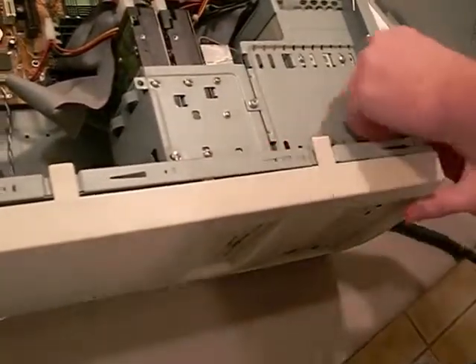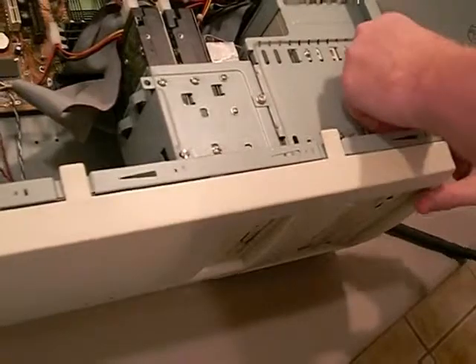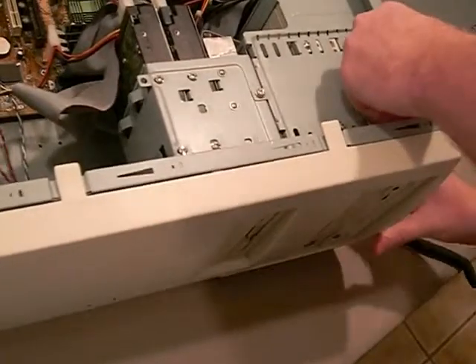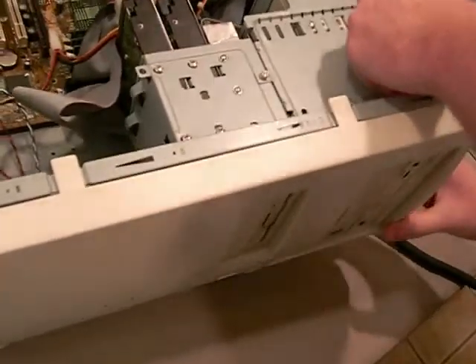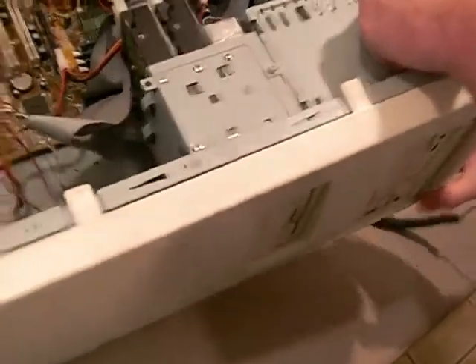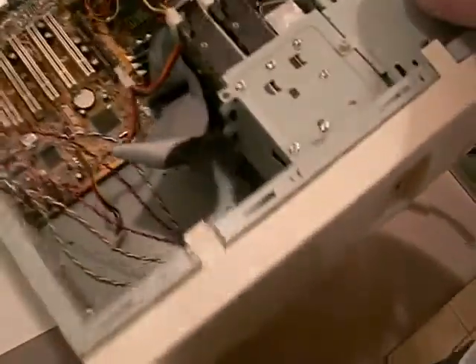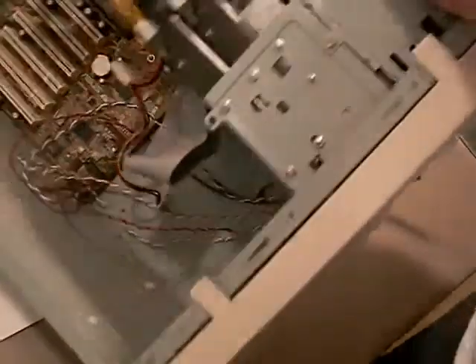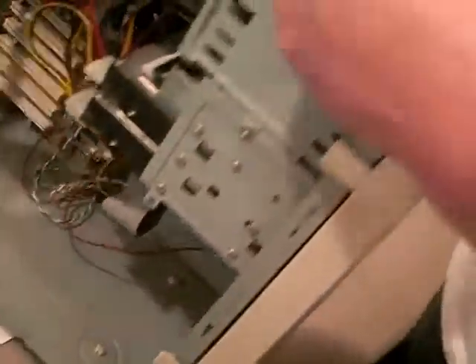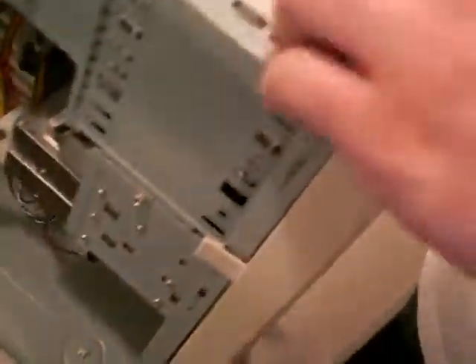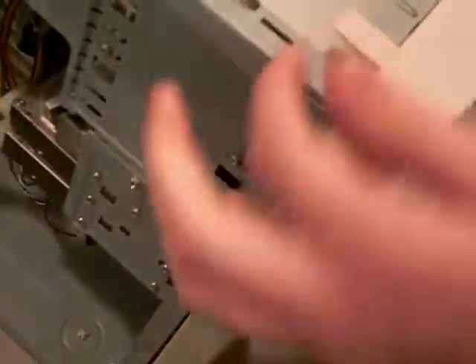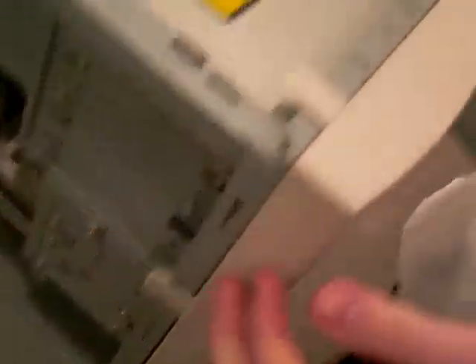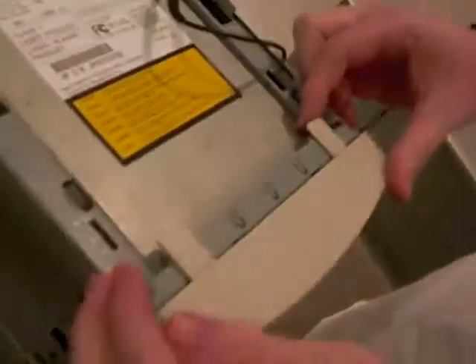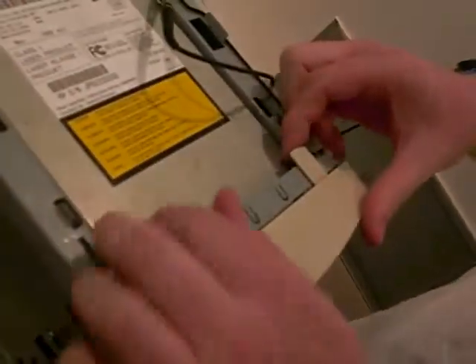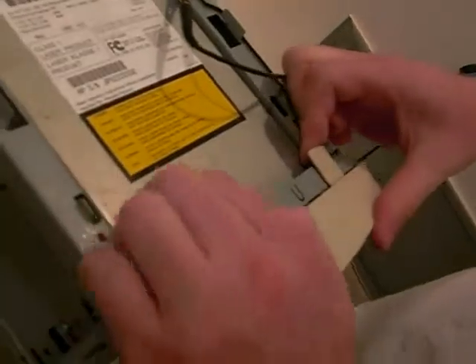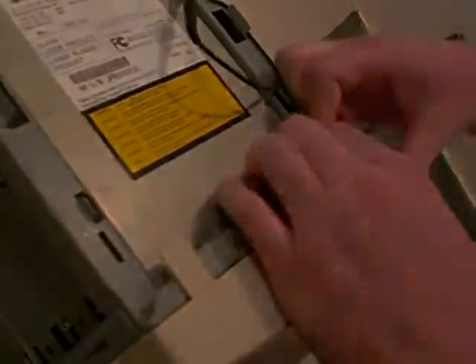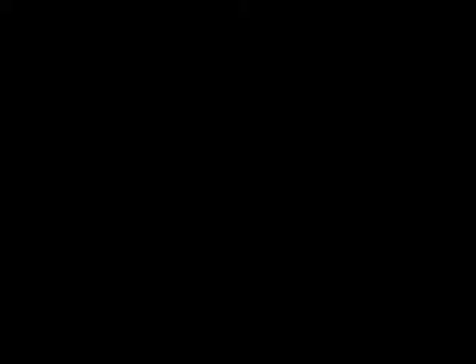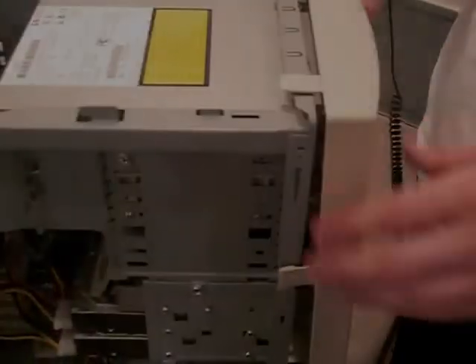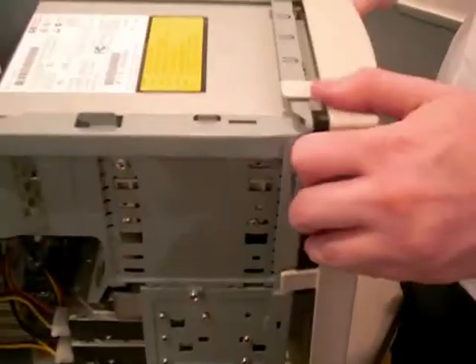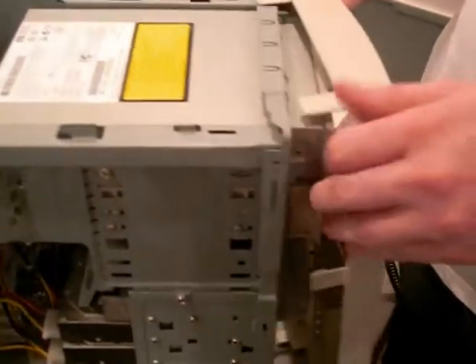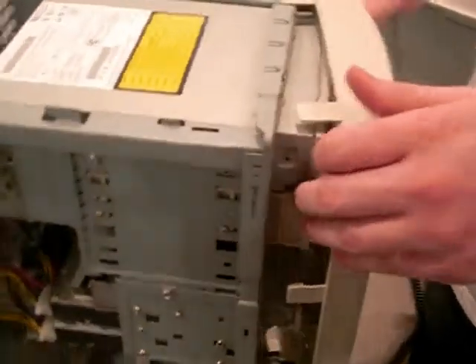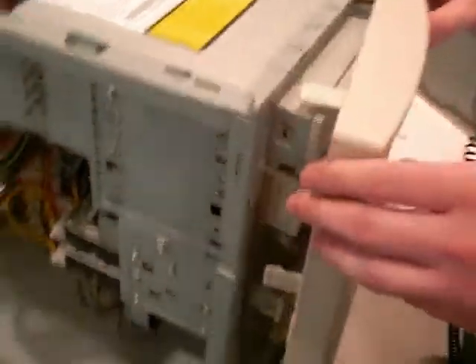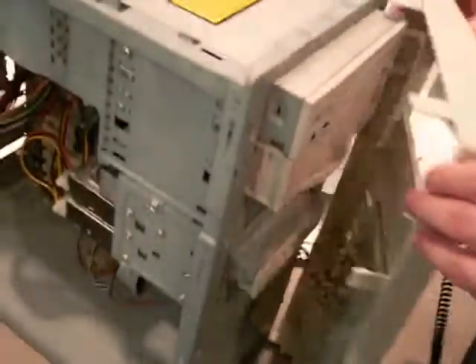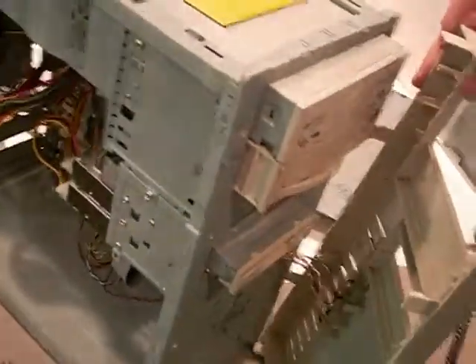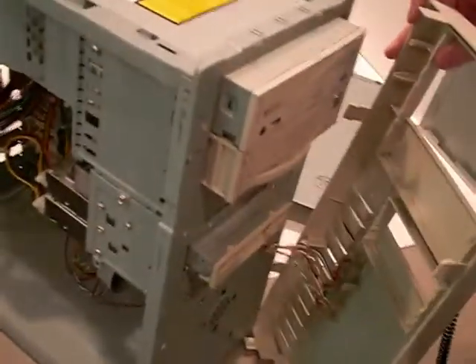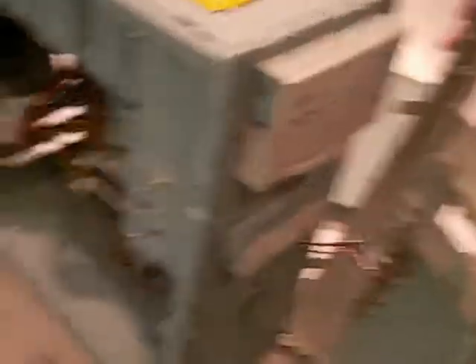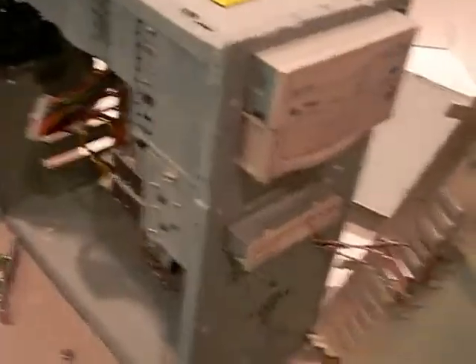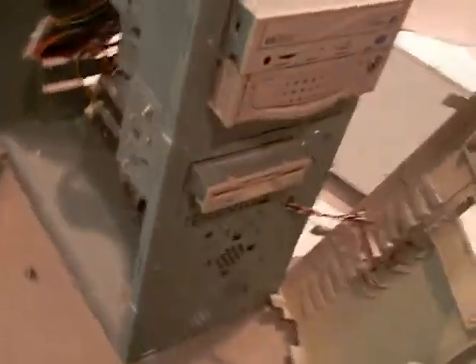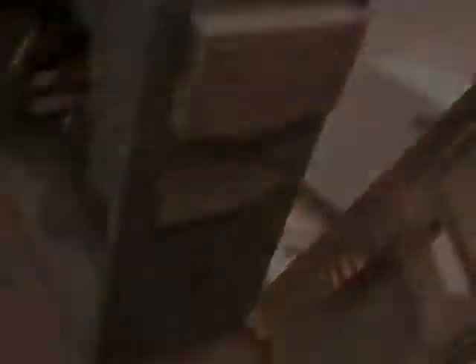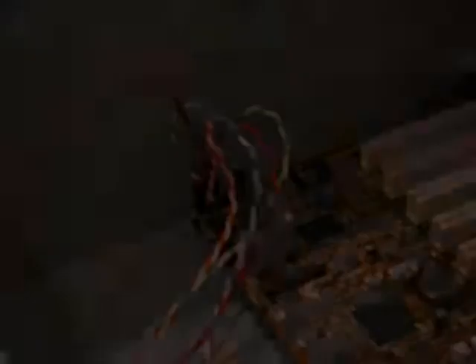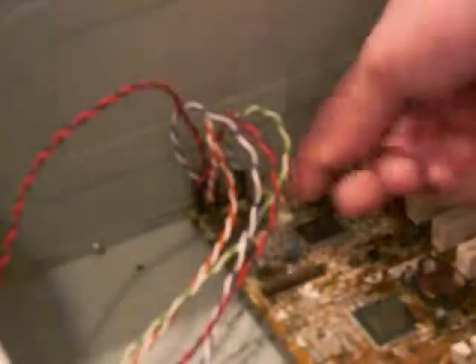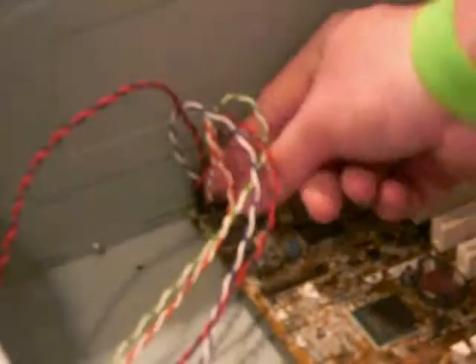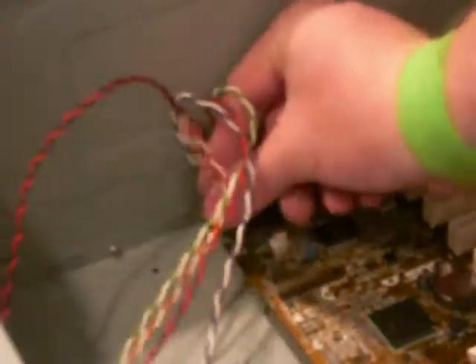While removing the front bezel, make sure not to pull too hard as it's likely connected to cables that are connected to your computer motherboard. If your case has these cables, they must be disconnected from the motherboard as shown in this video before the front bezel can be fully removed.